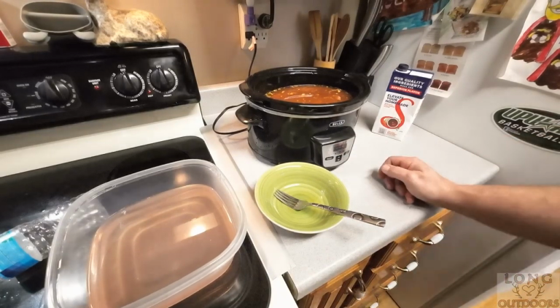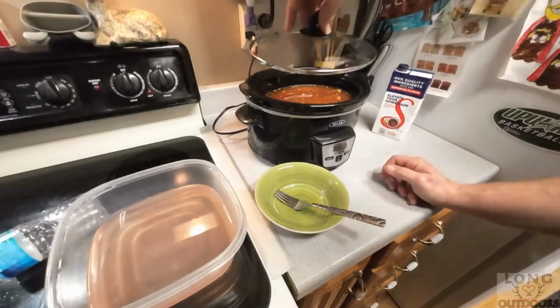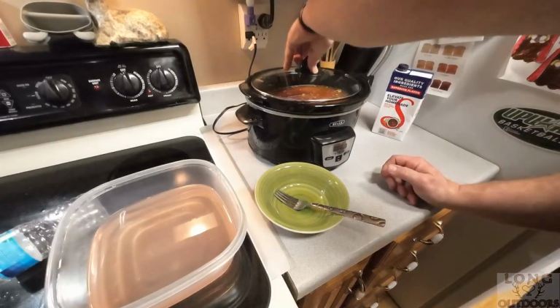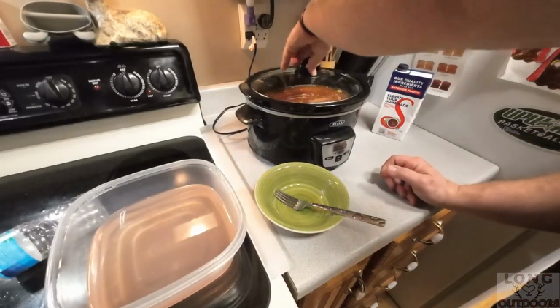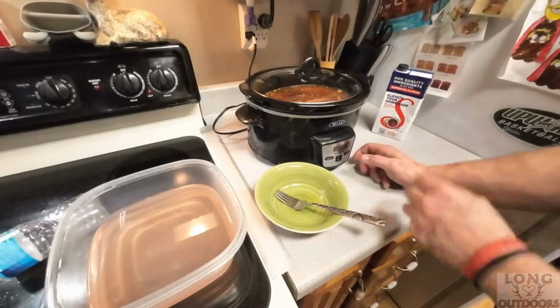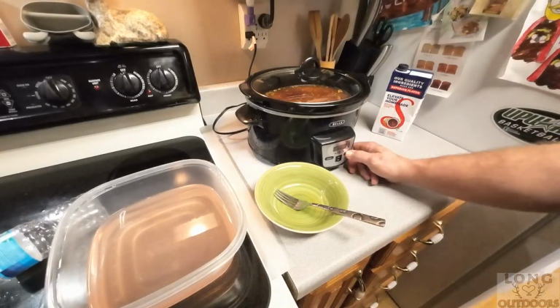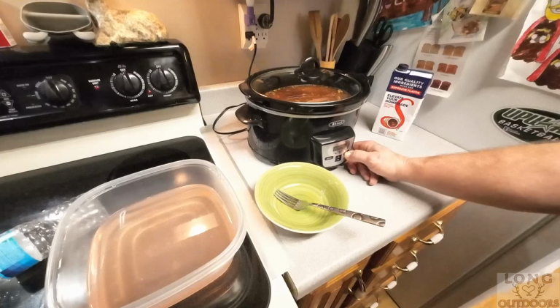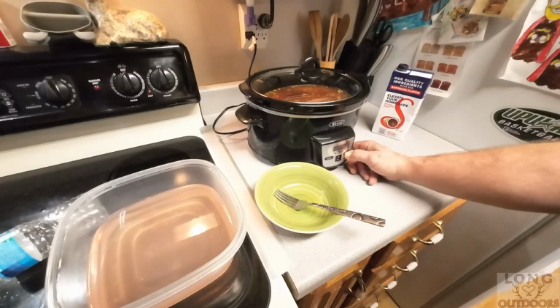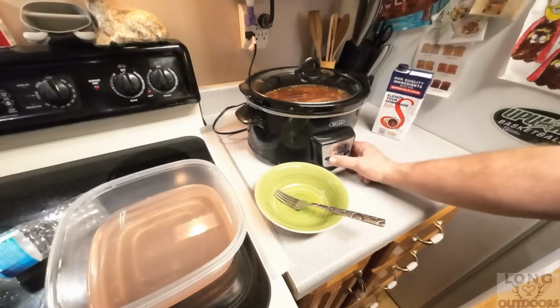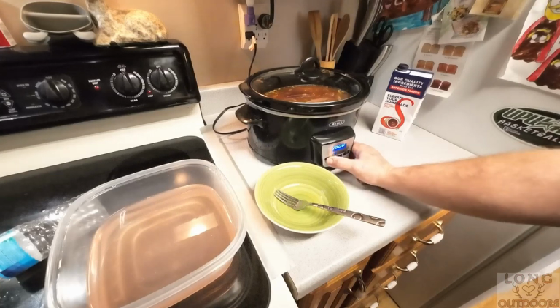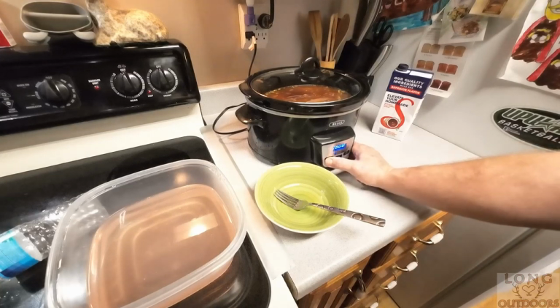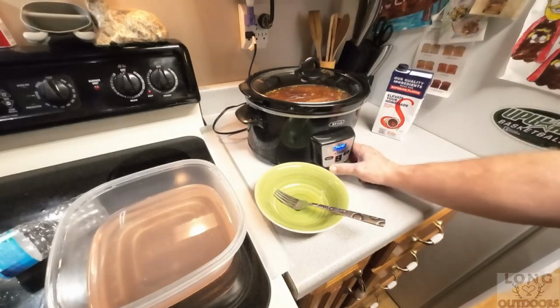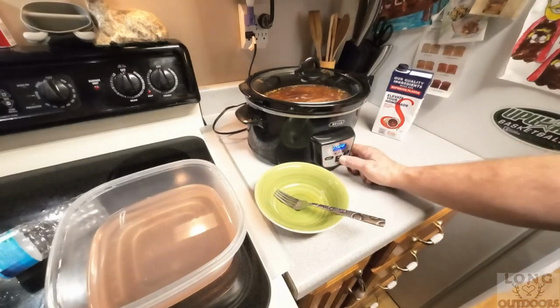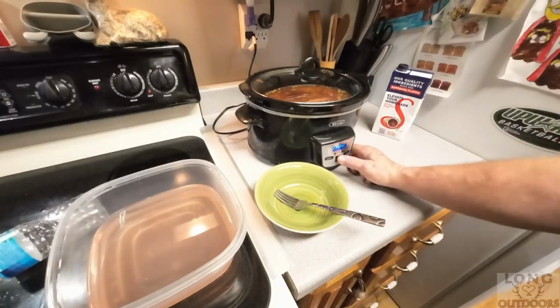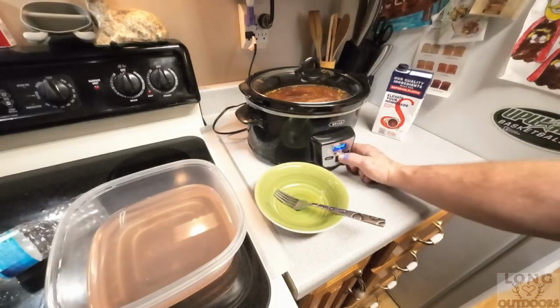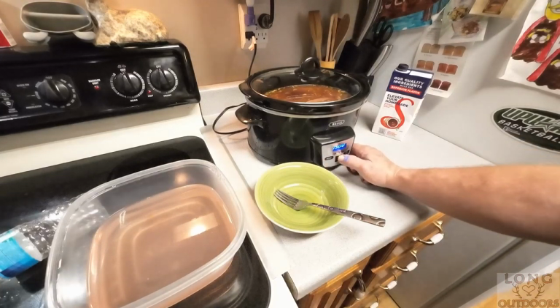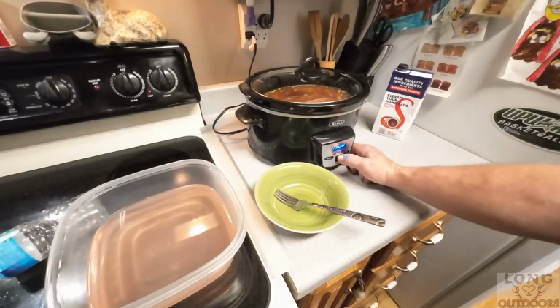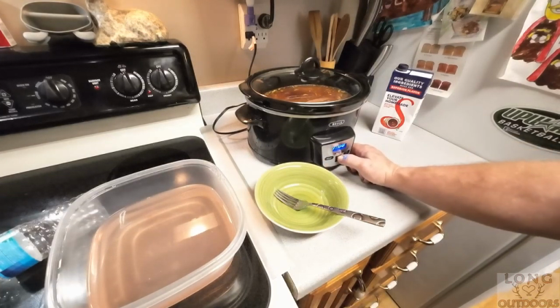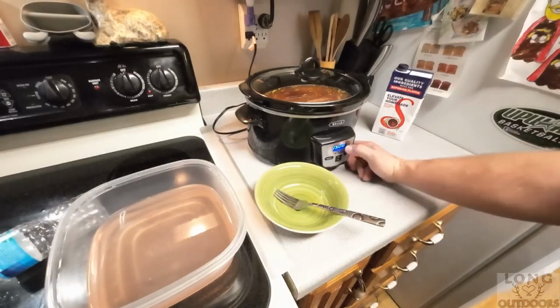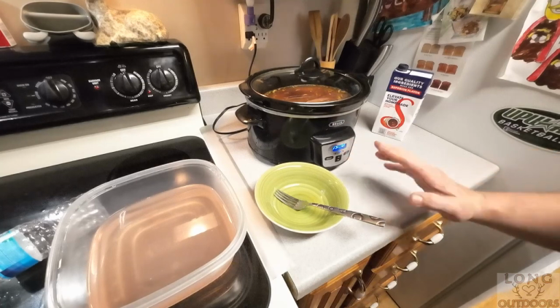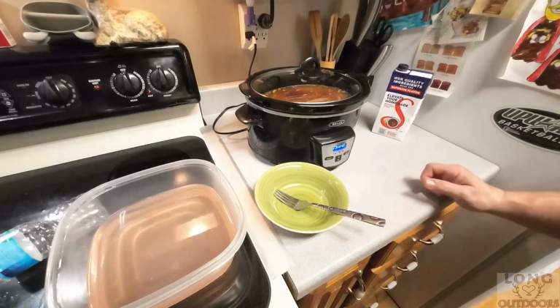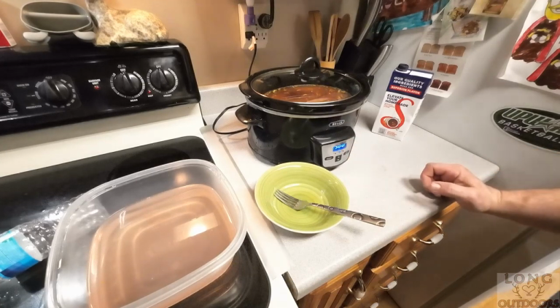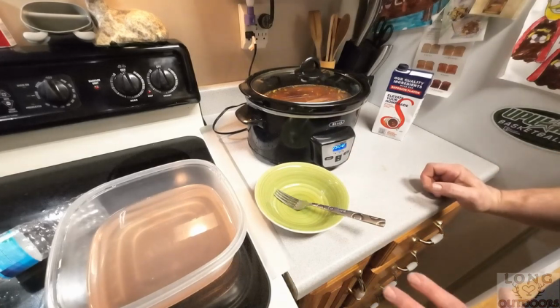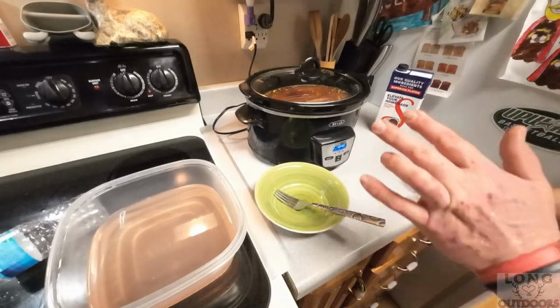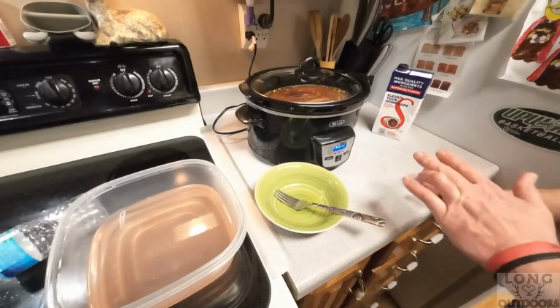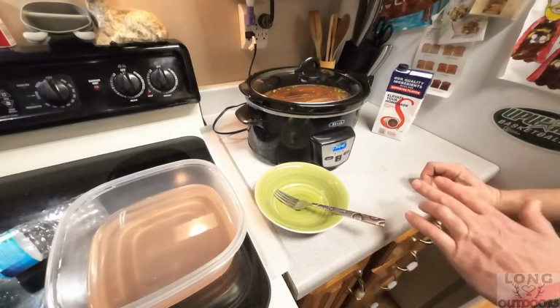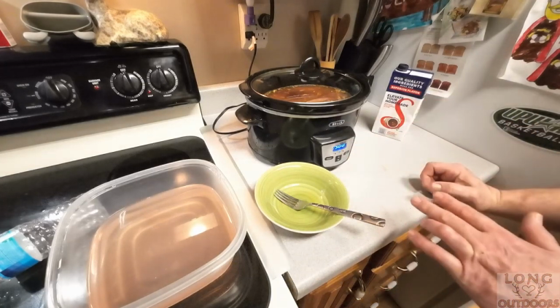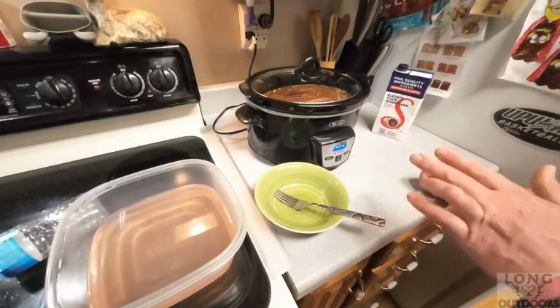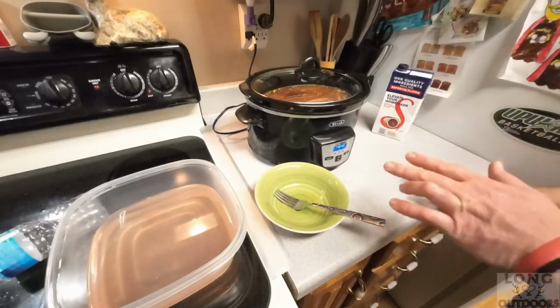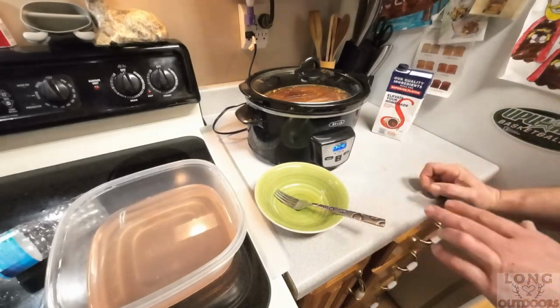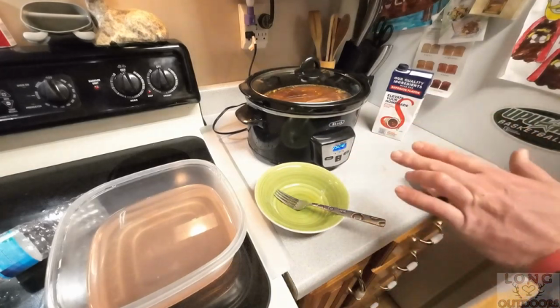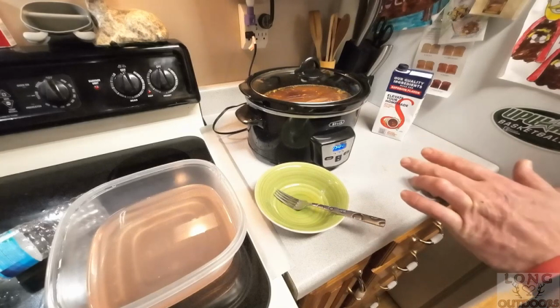We'll throw the lid on, turn it on high for five hours, and check it after that. Sometimes you've got to add a little bit more time, but I think five hours might be sufficient.